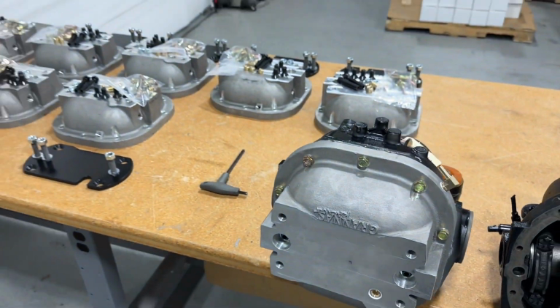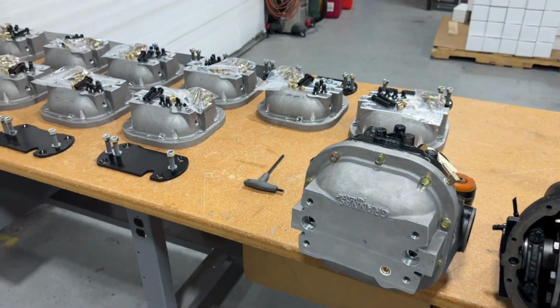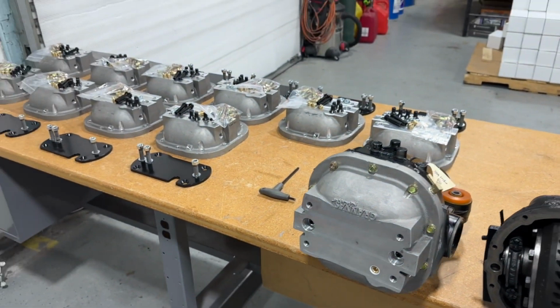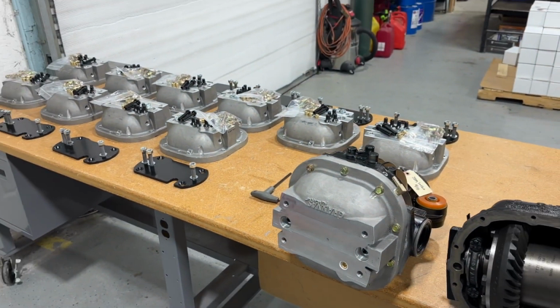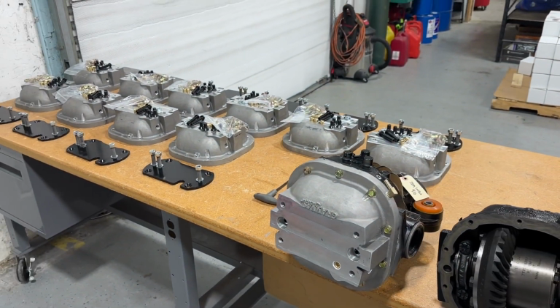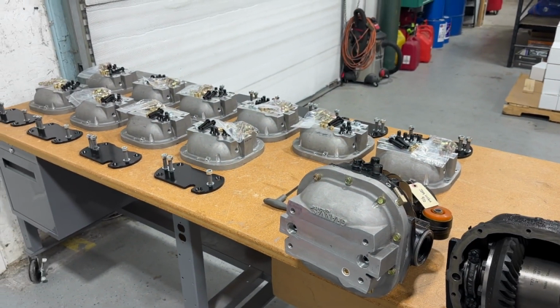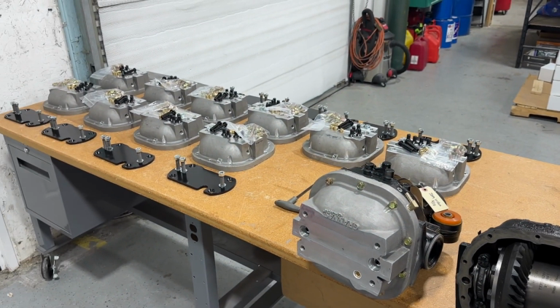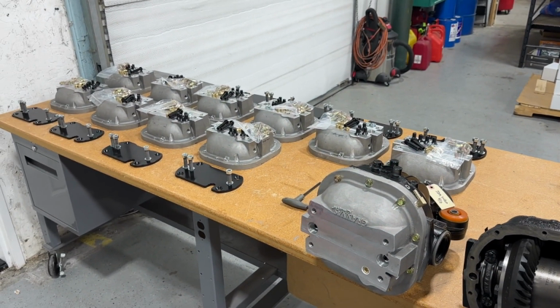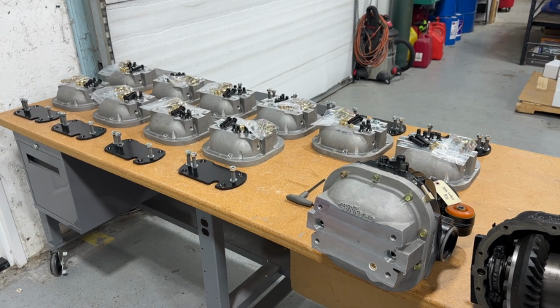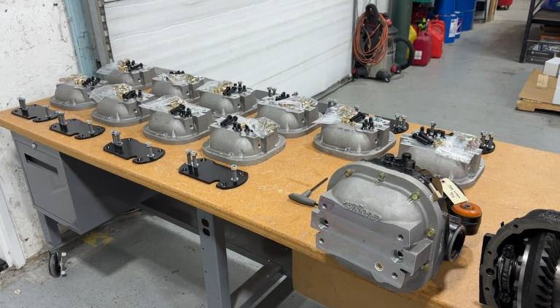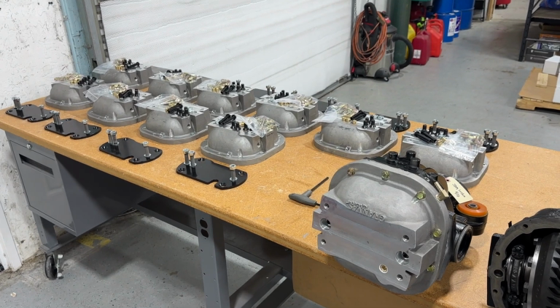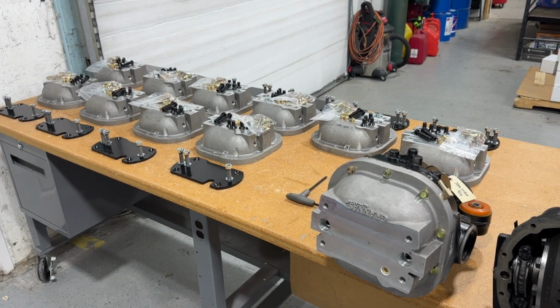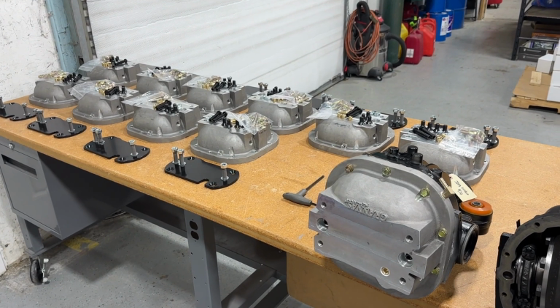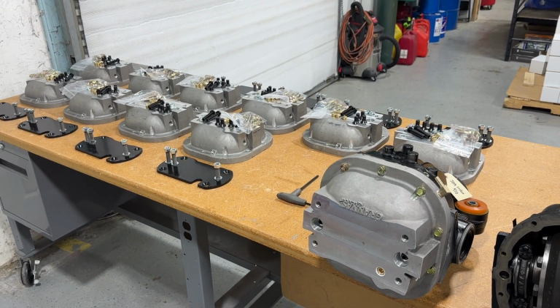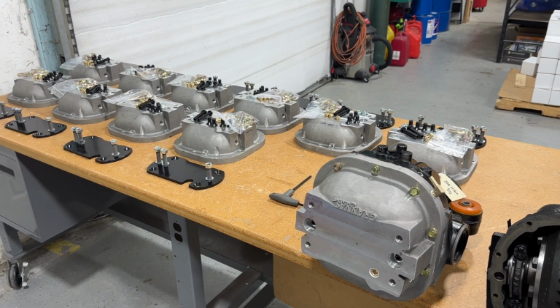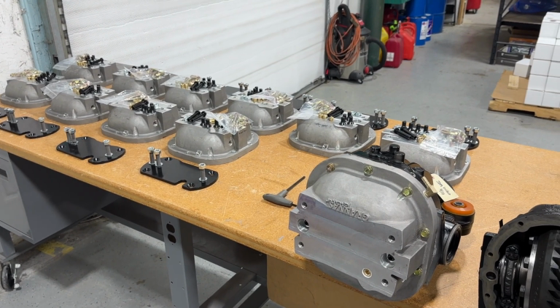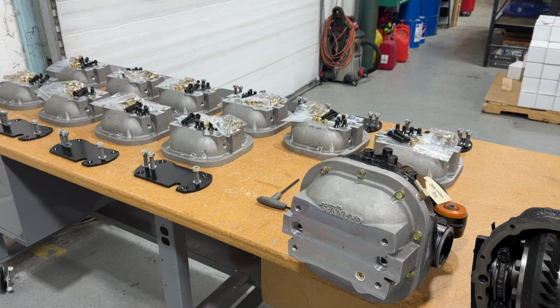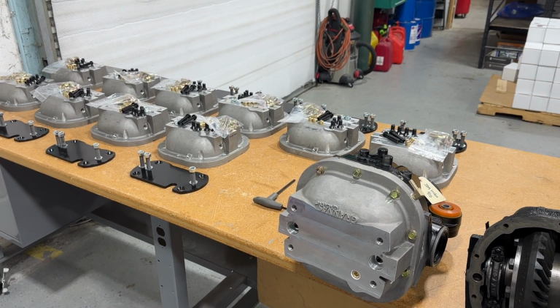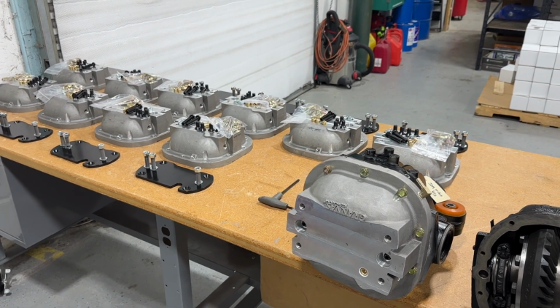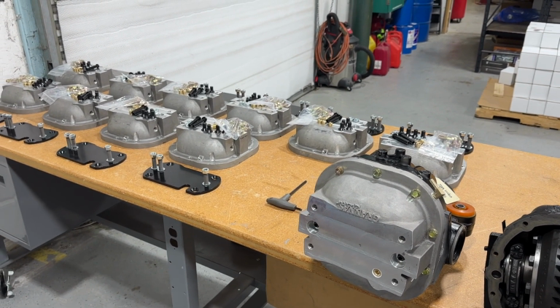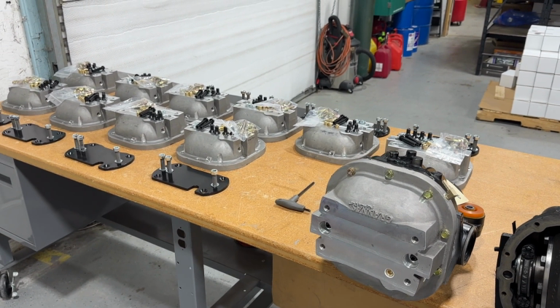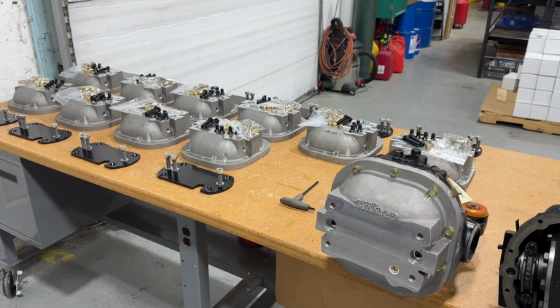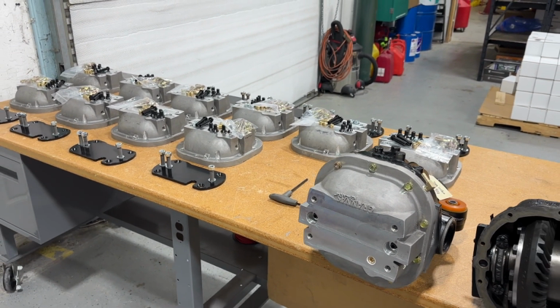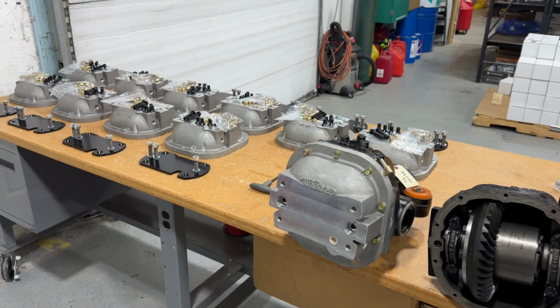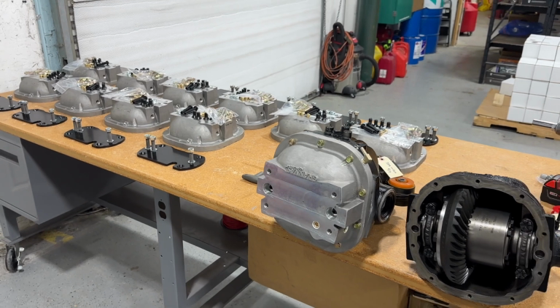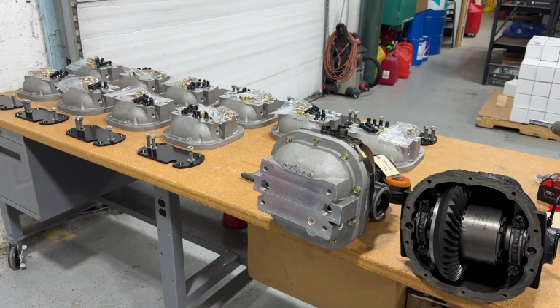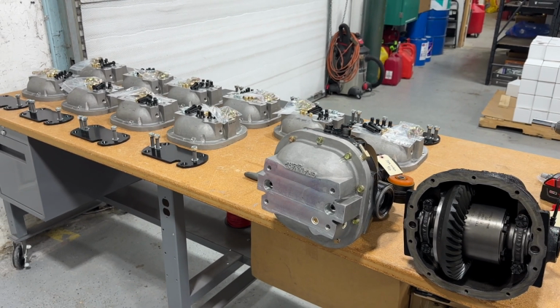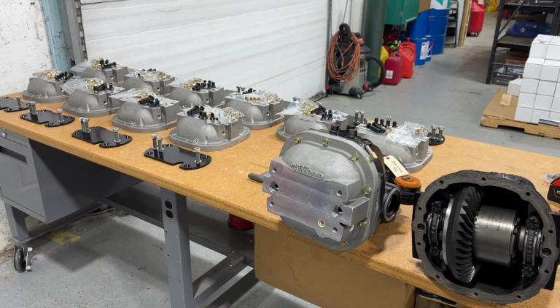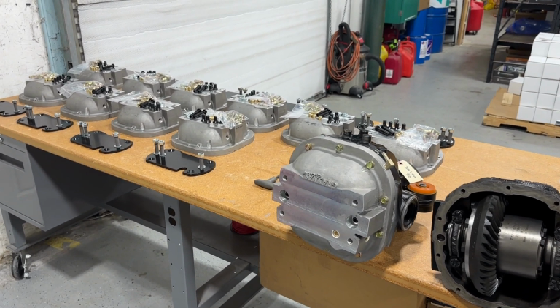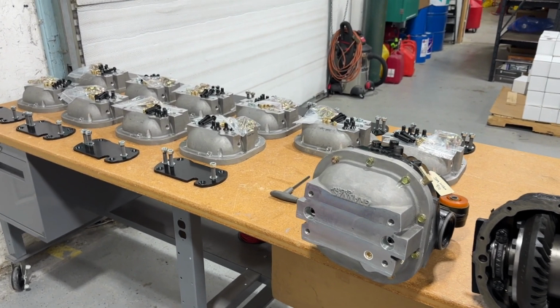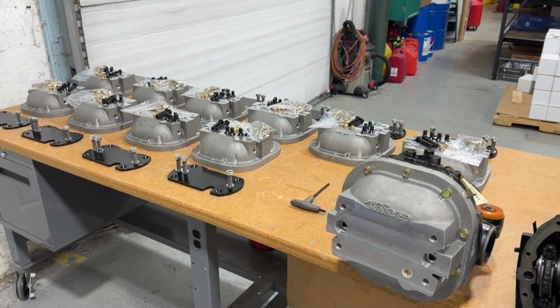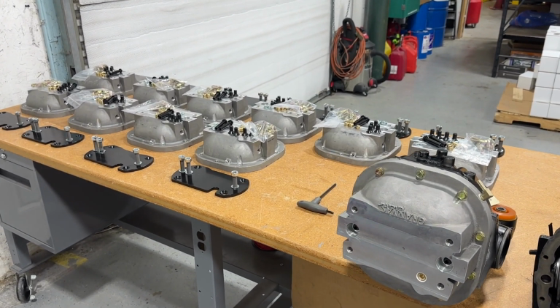I've got a bunch of these kits going out today — you can see my table is full. If you have any questions, just shoot me an email, or you can buy the kit right through the website at granisracing.com.